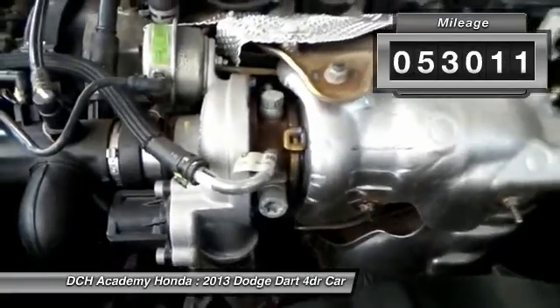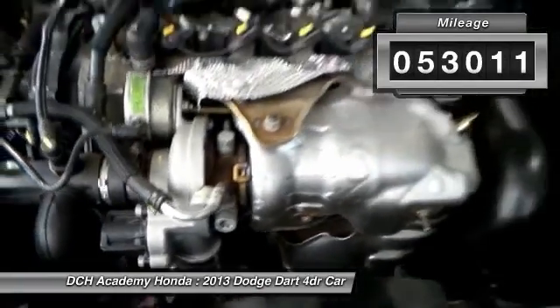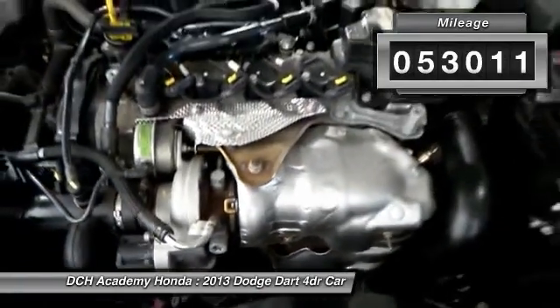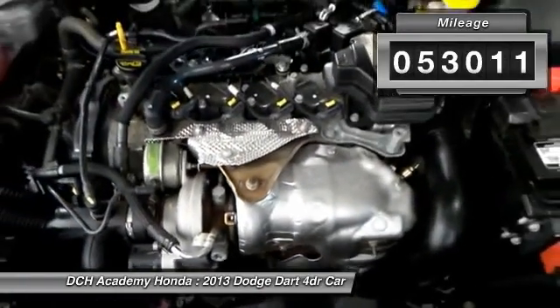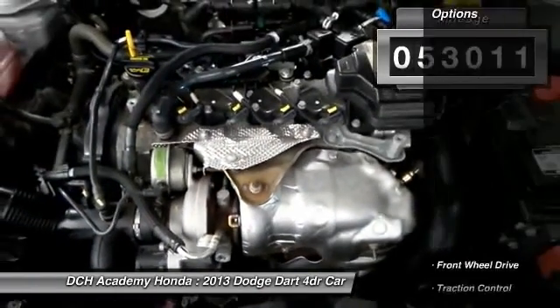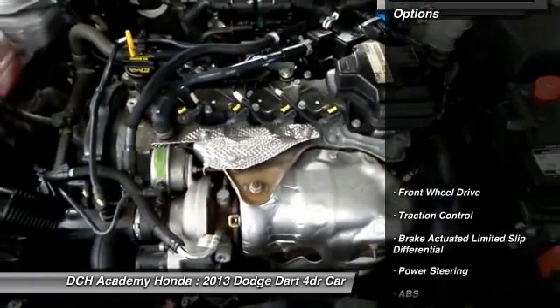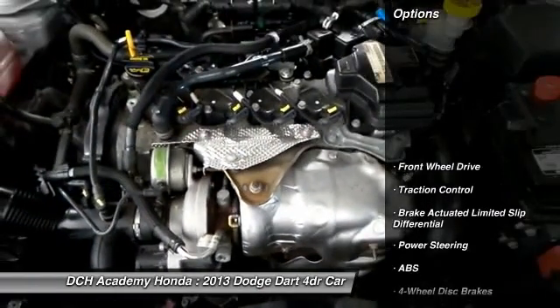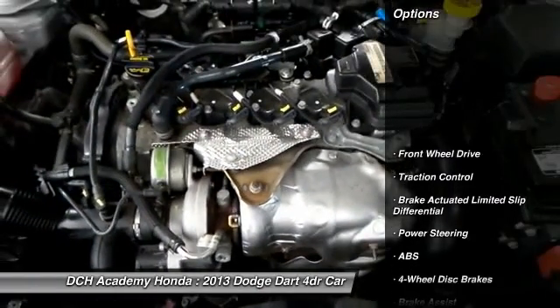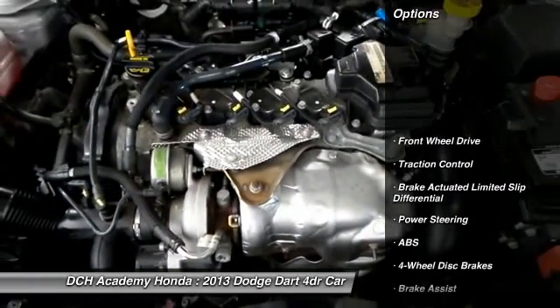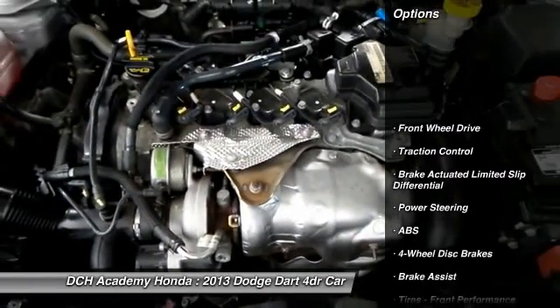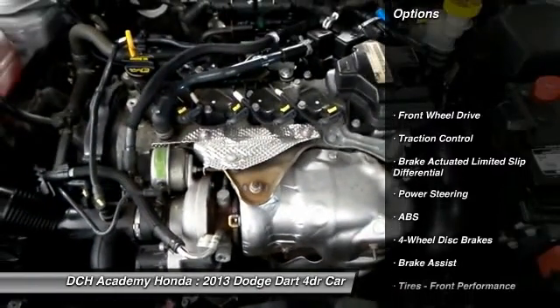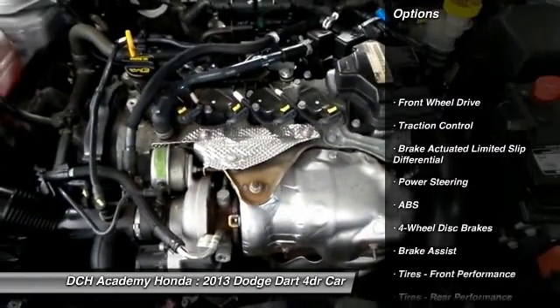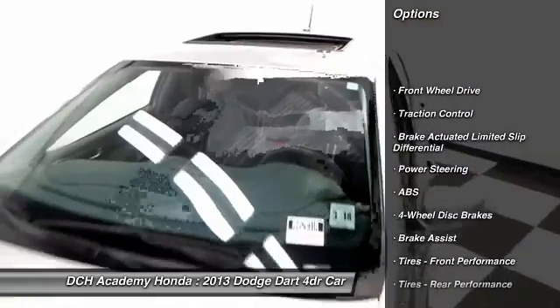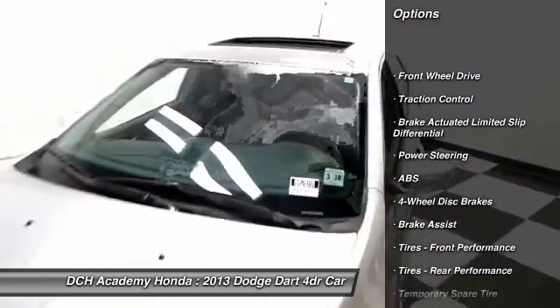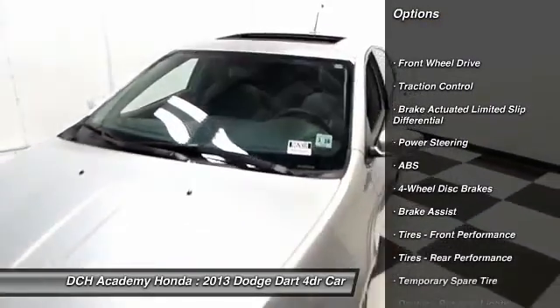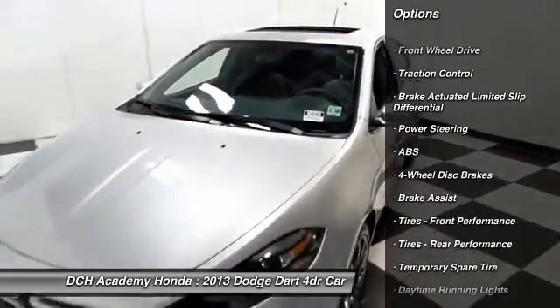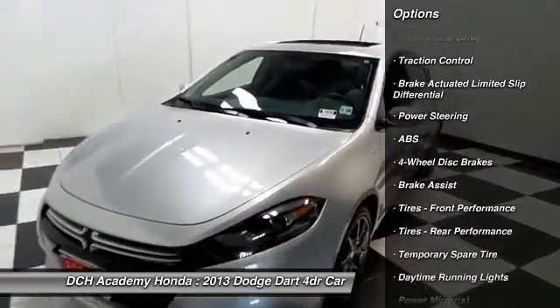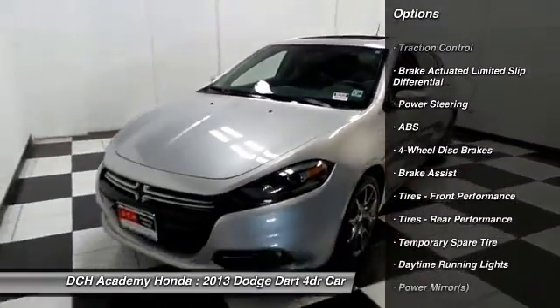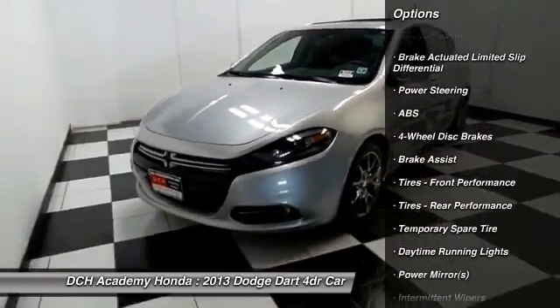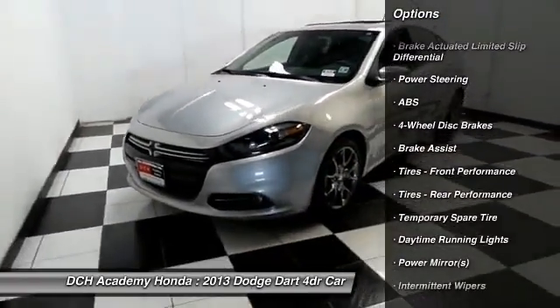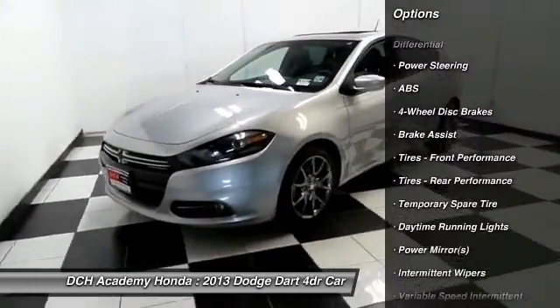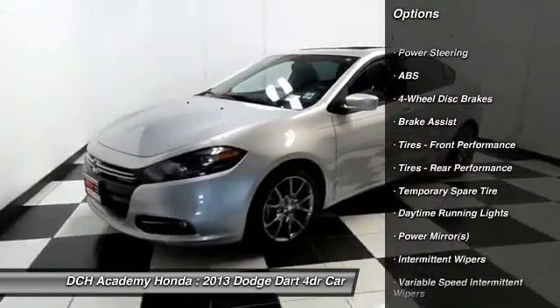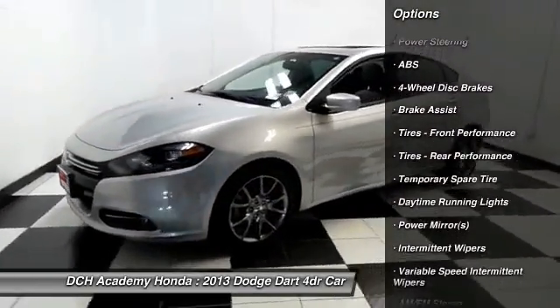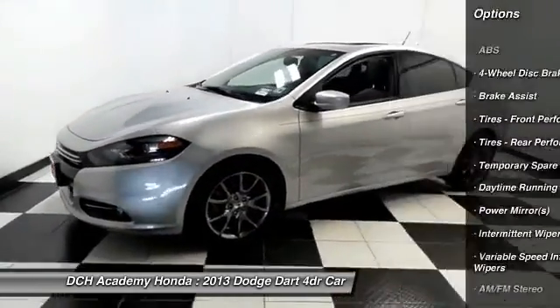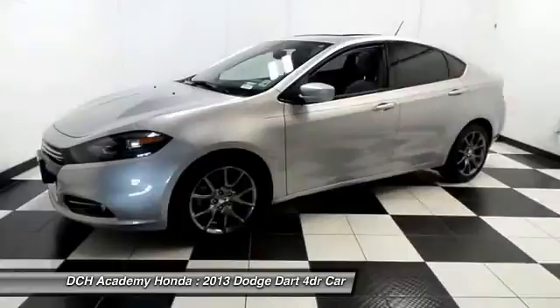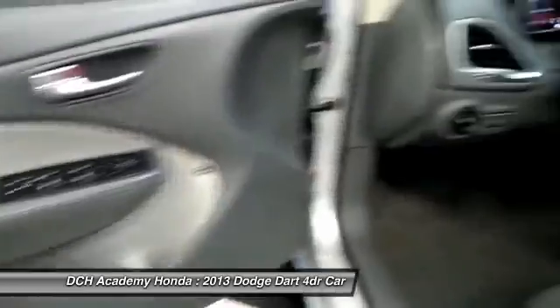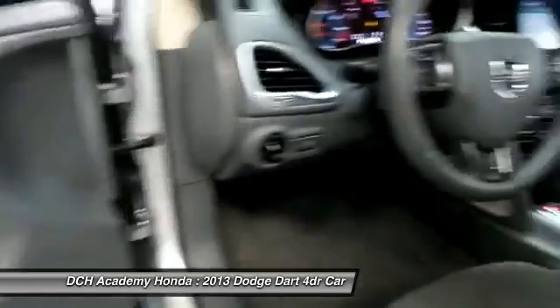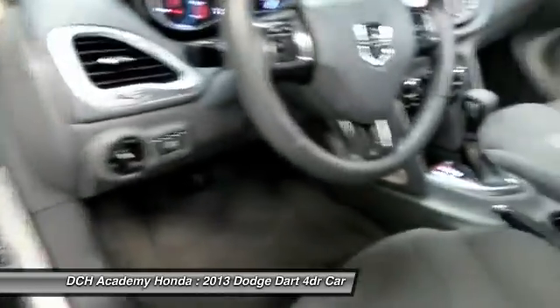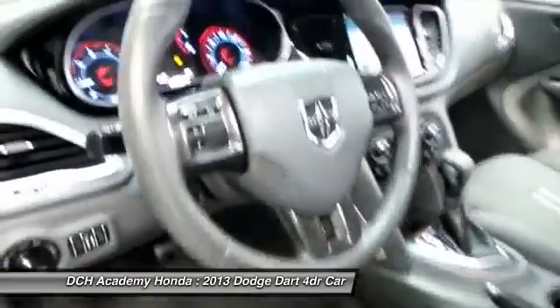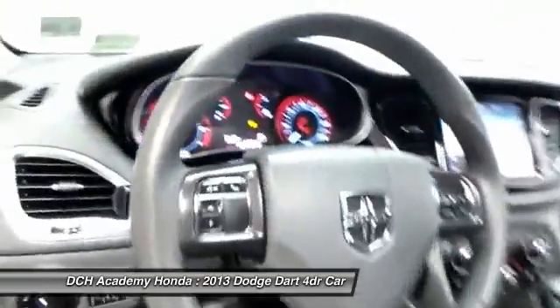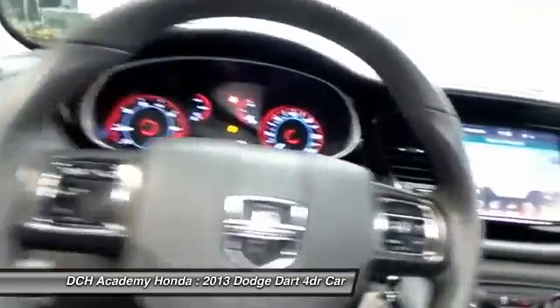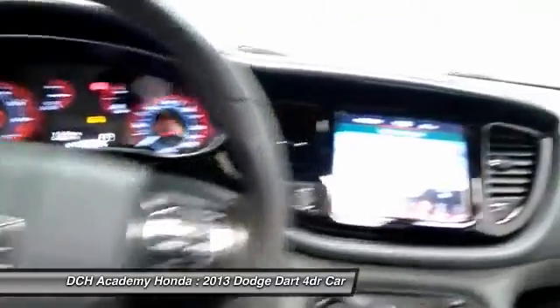It has a leather-wrapped telescoping steering wheel with radio controls, with a six-speaker sound system, CD player, auxiliary jack, USB port, Bluetooth, and MP3 decoder.